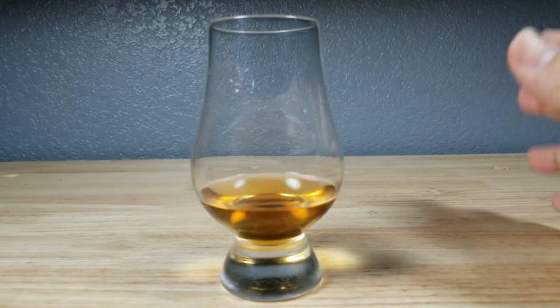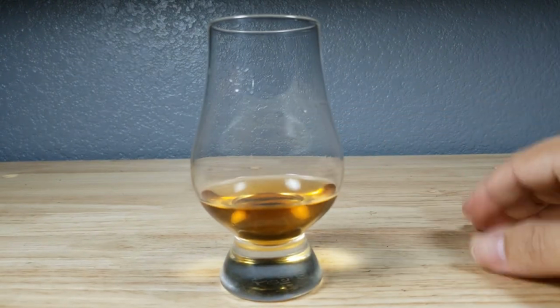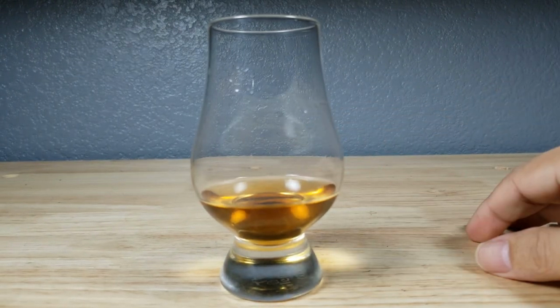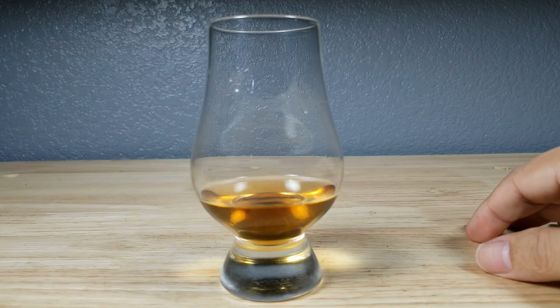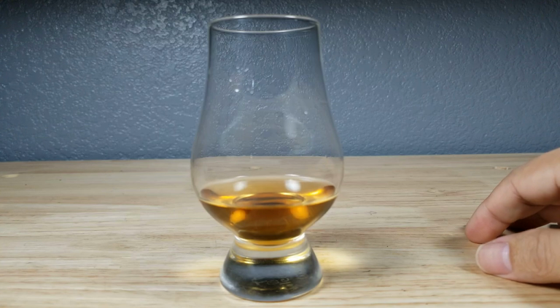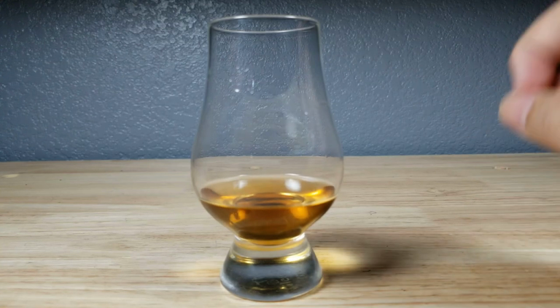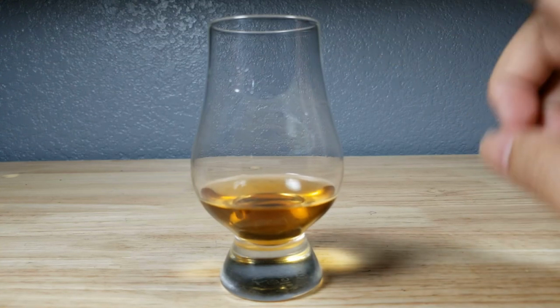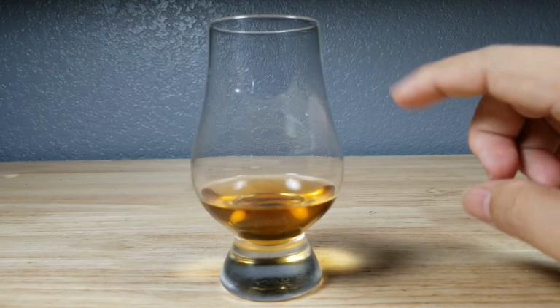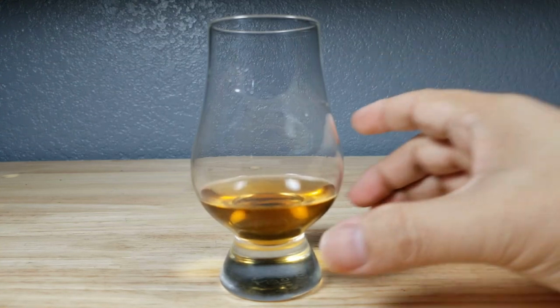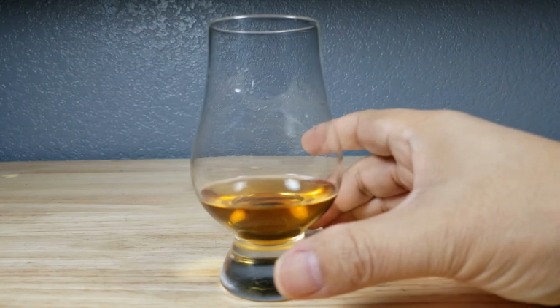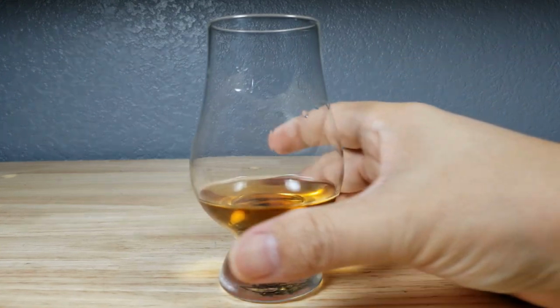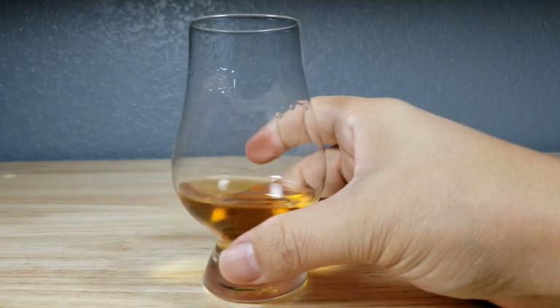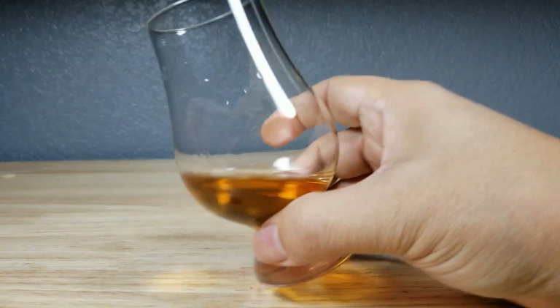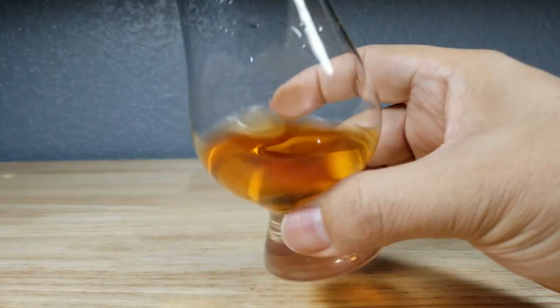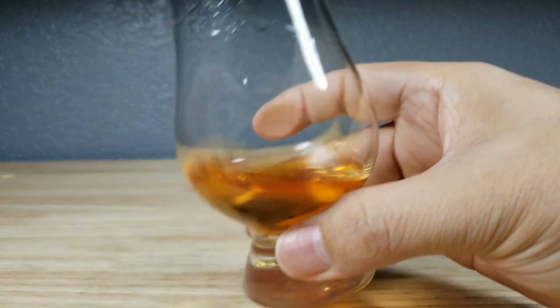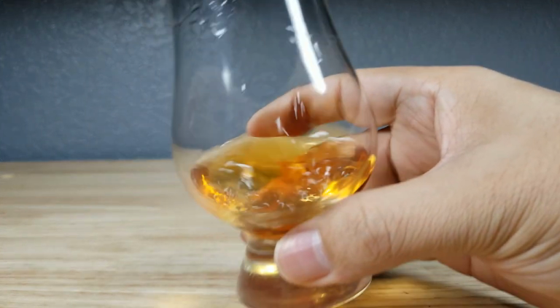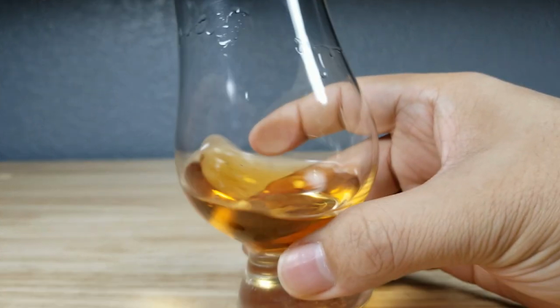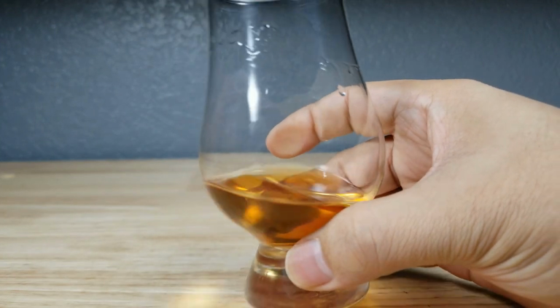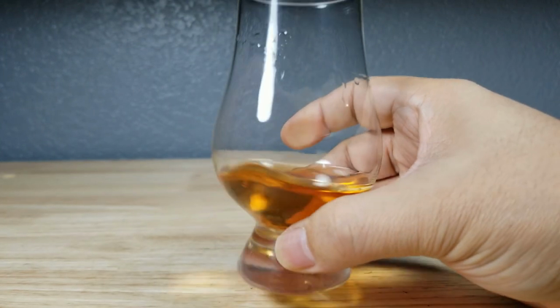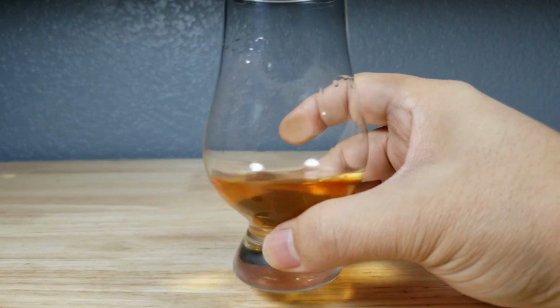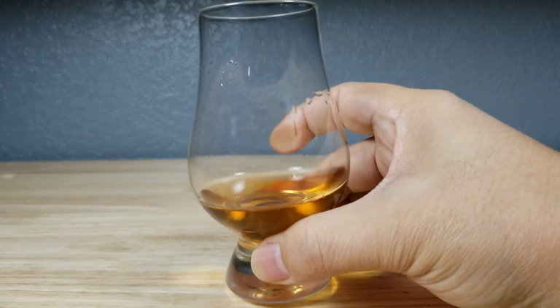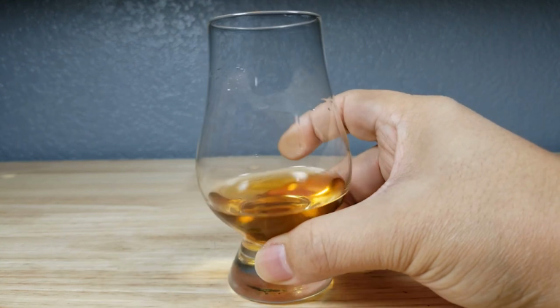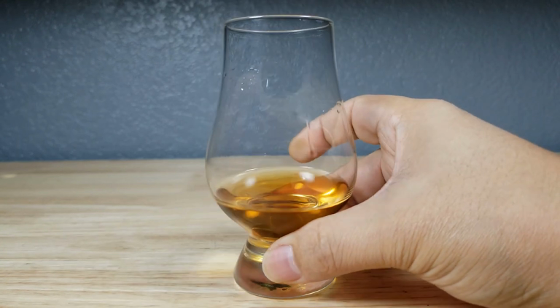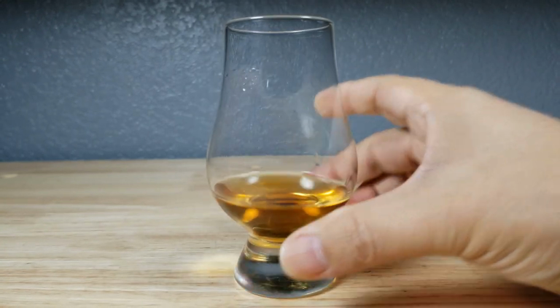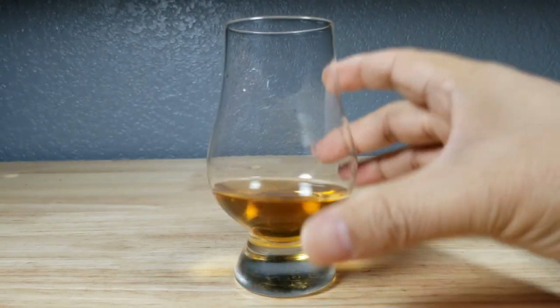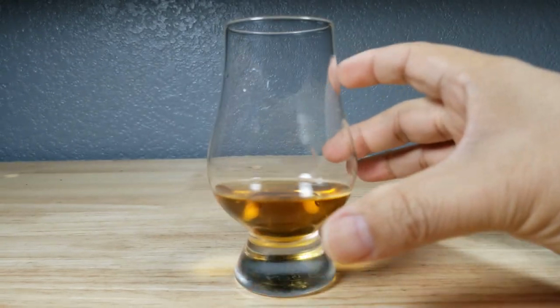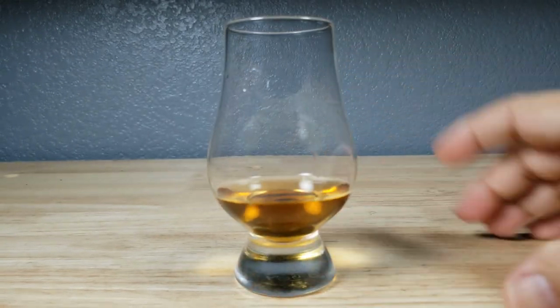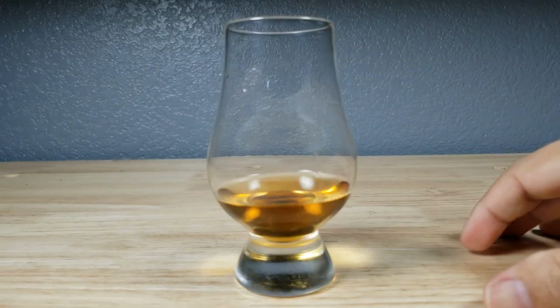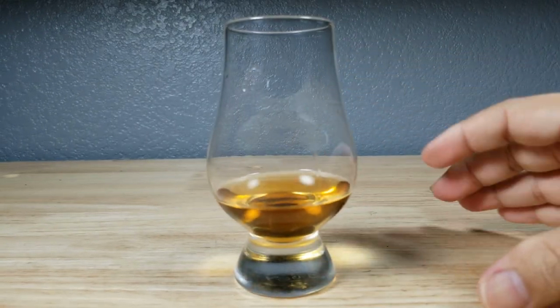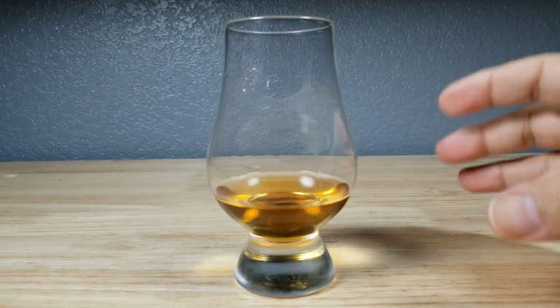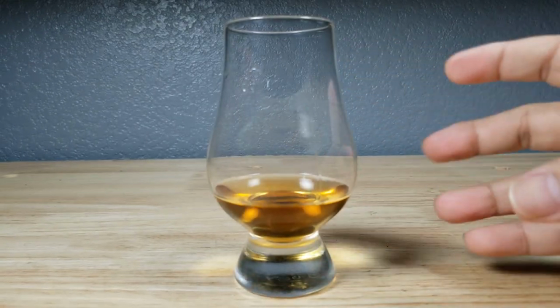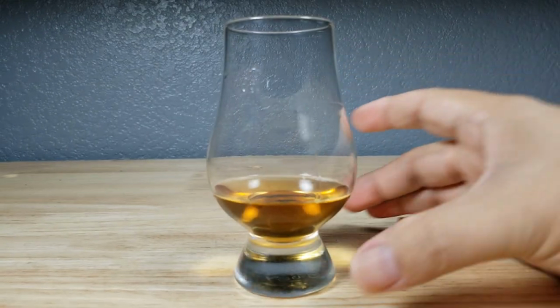That's kind of typical when you're not aging bourbon for a very long amount of time. I think the white label is a four-year max, and that's typical because it's not in the barrel long enough to get that great color.